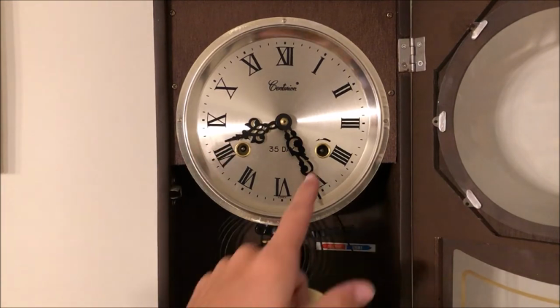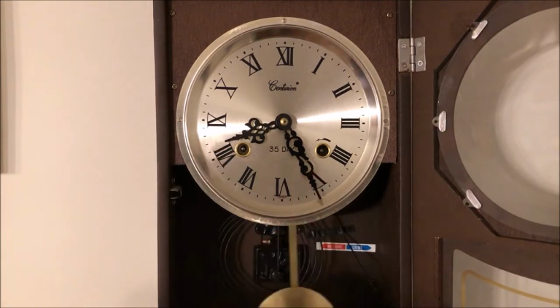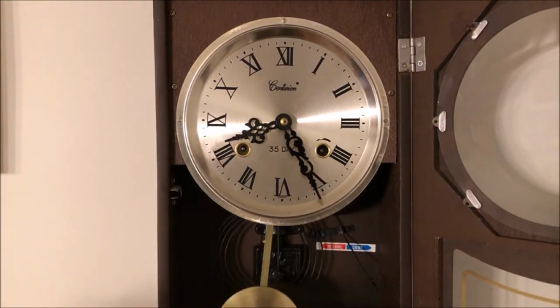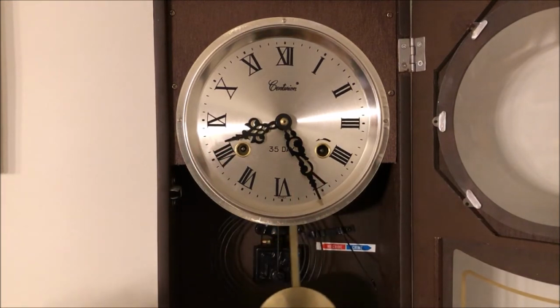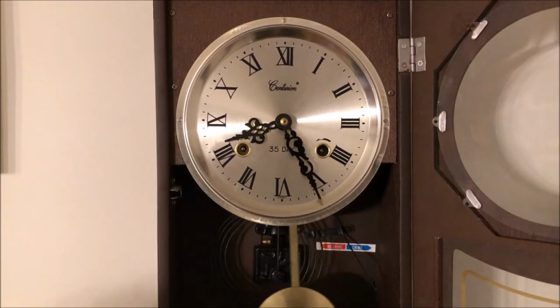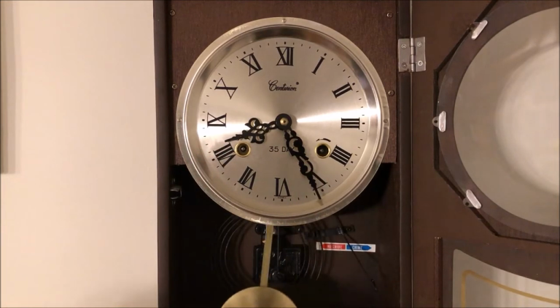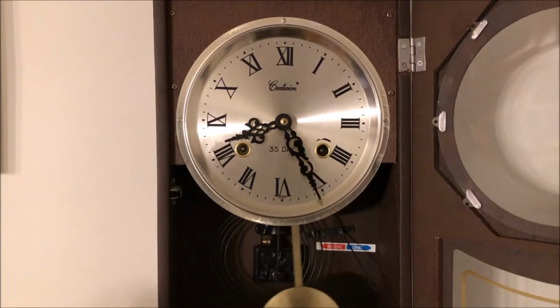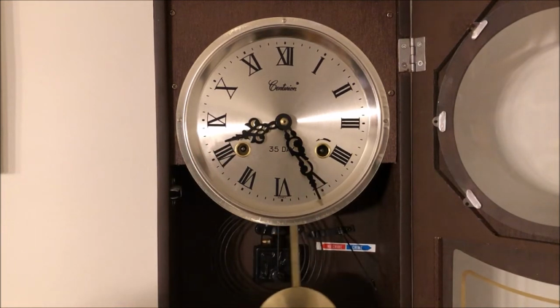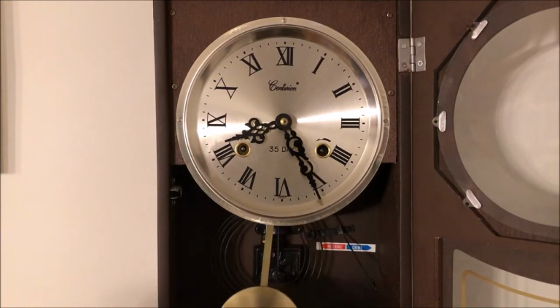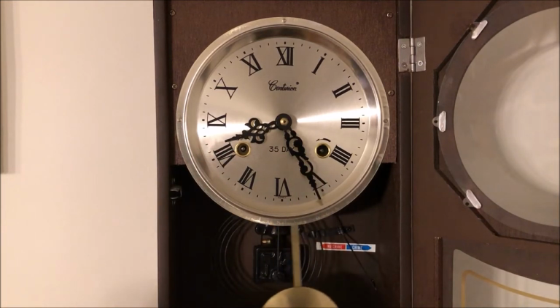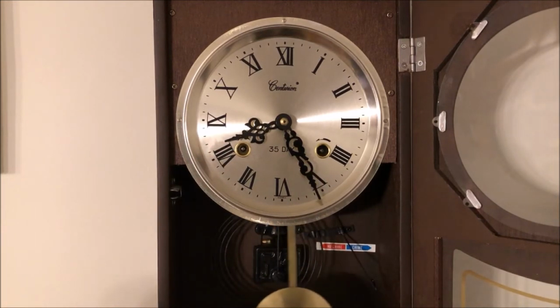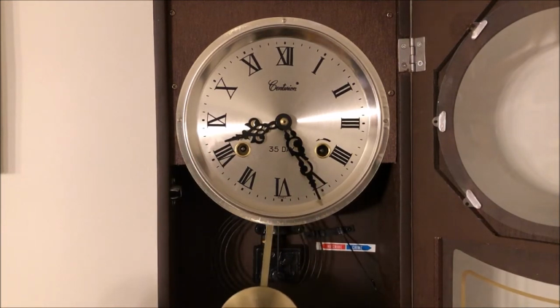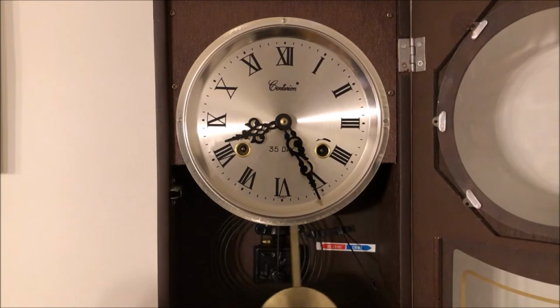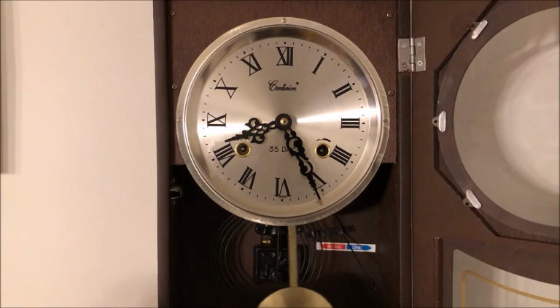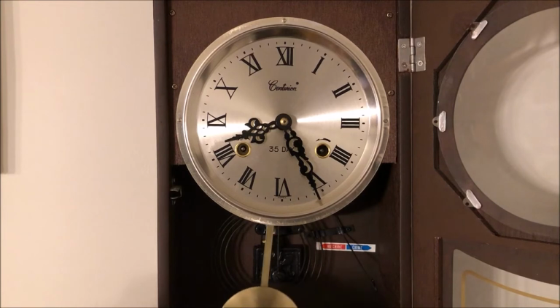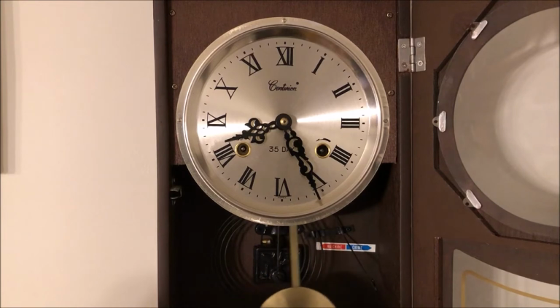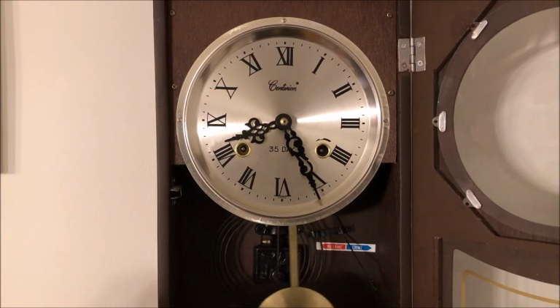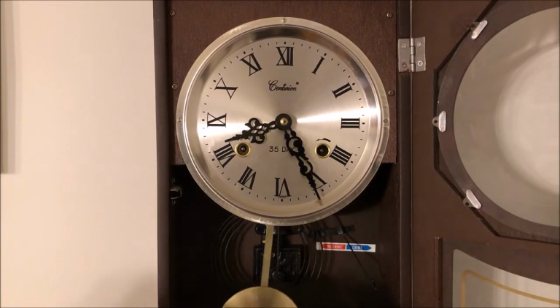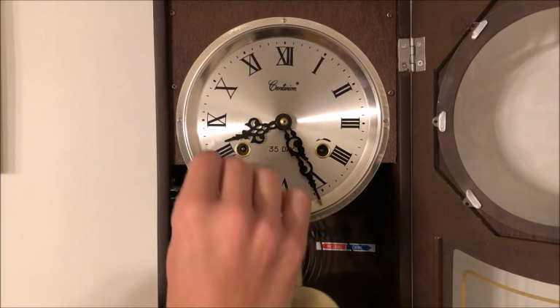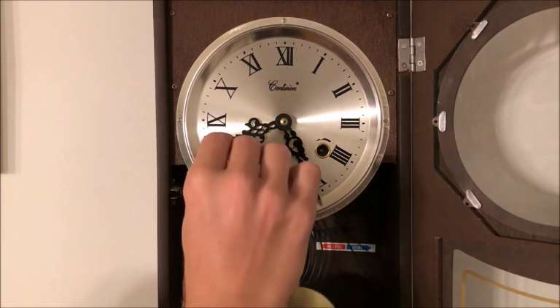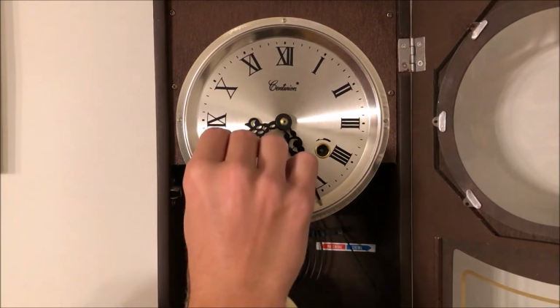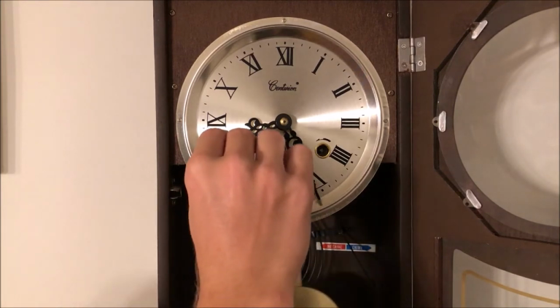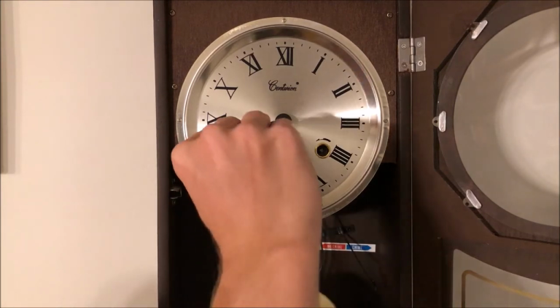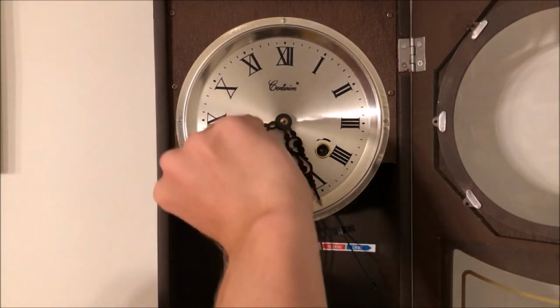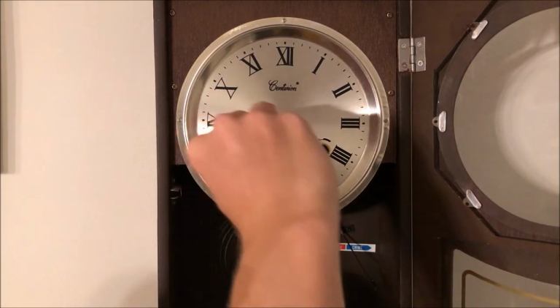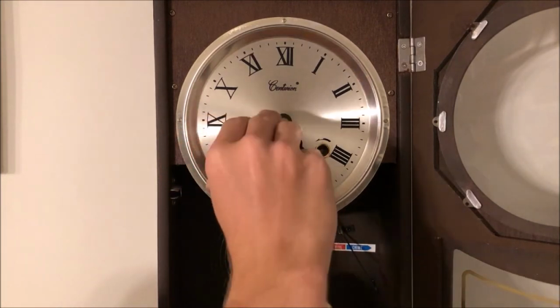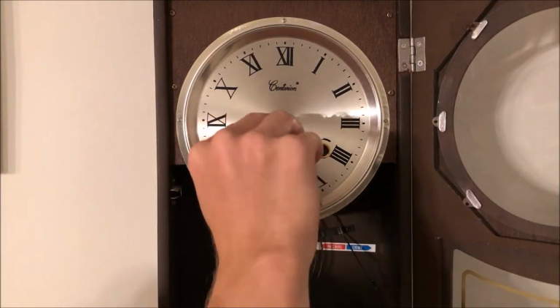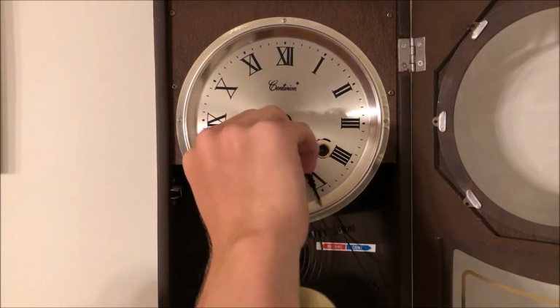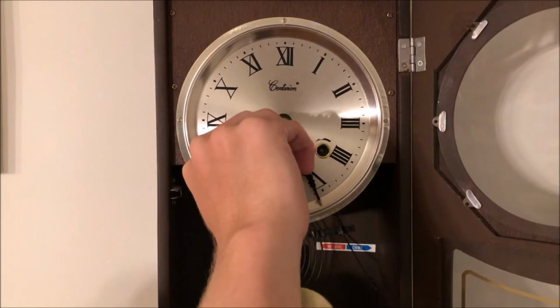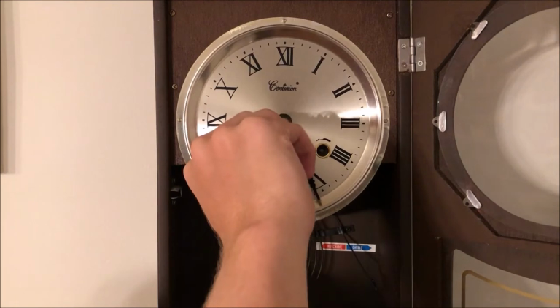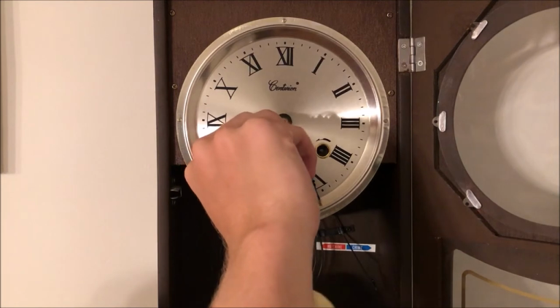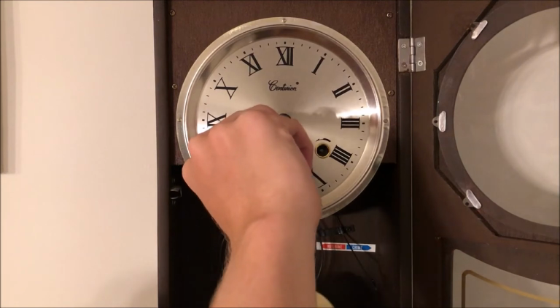And then that one tells you to wind it counterclockwise. So let's start winding the clock — we'll start with the left one. We insert the key and then we turn it clockwise.